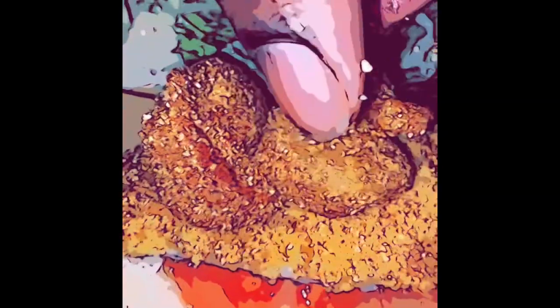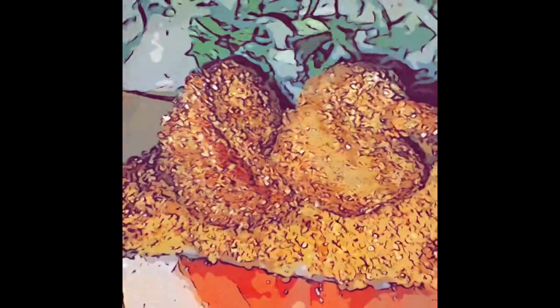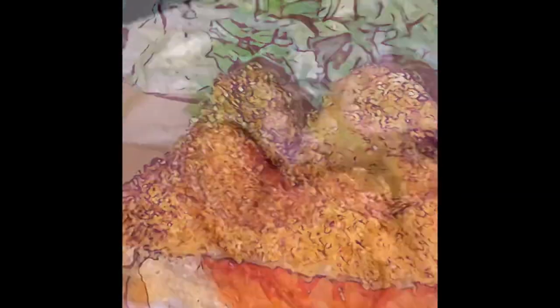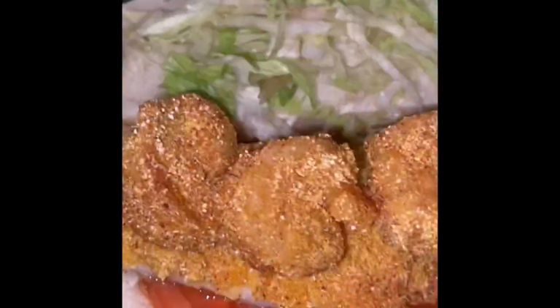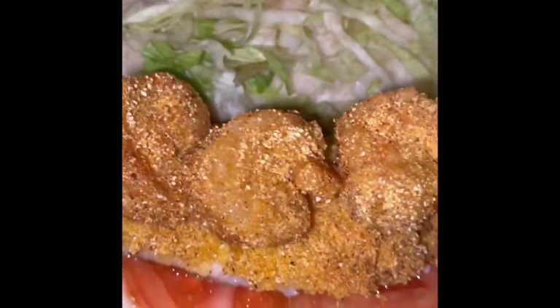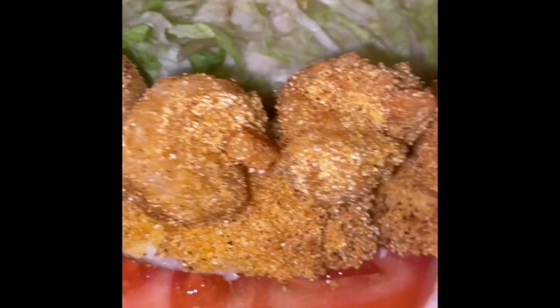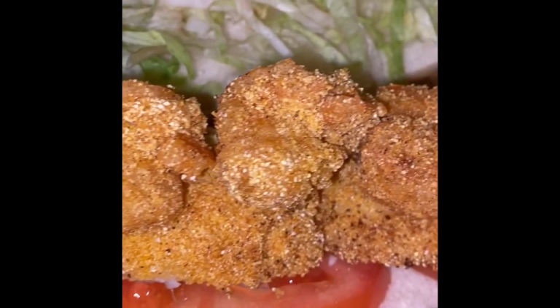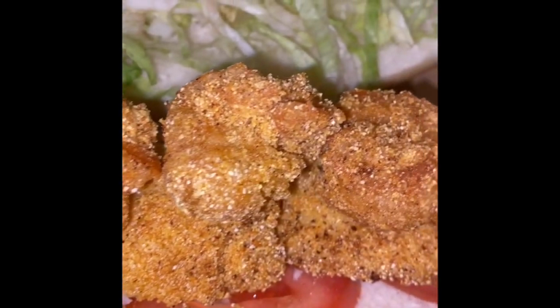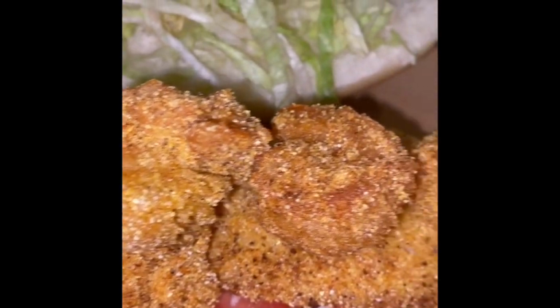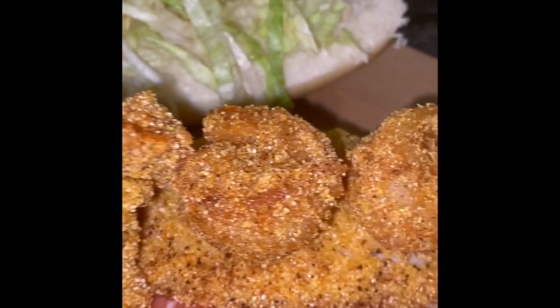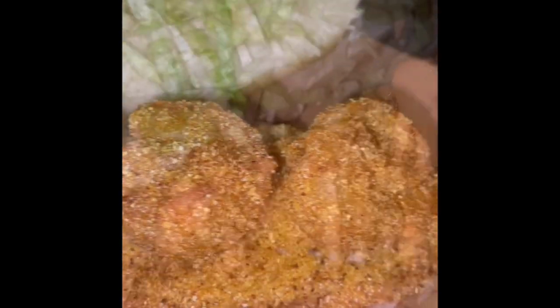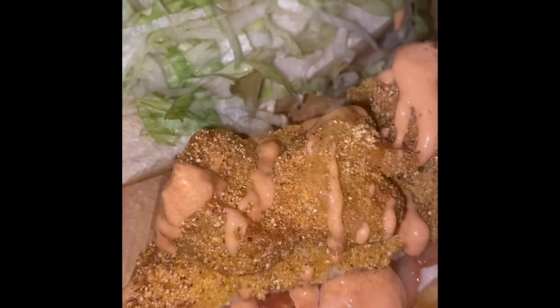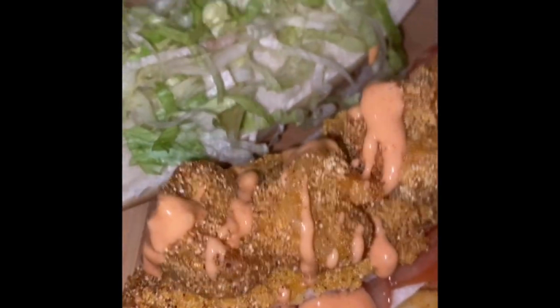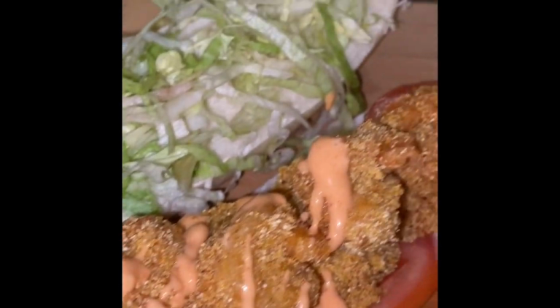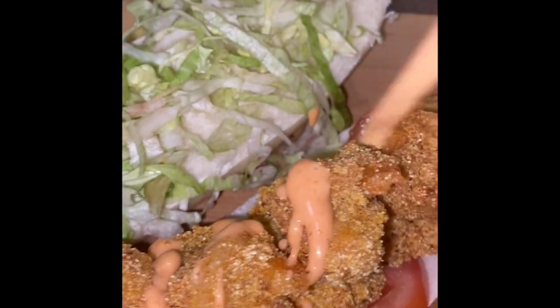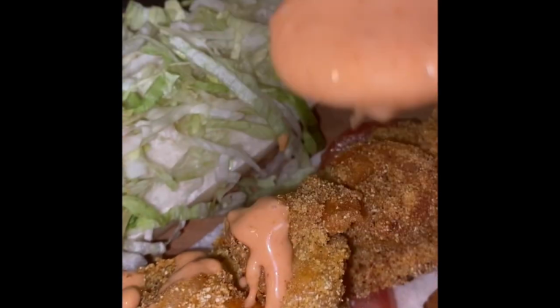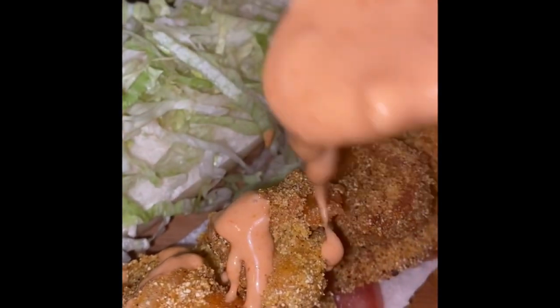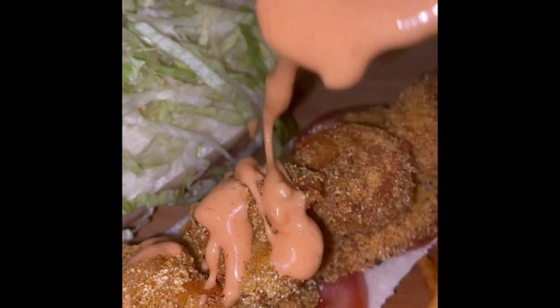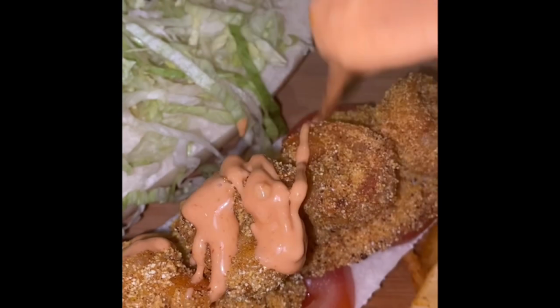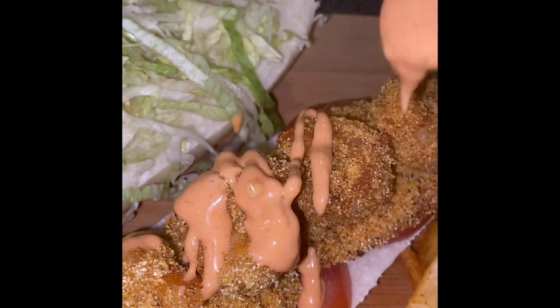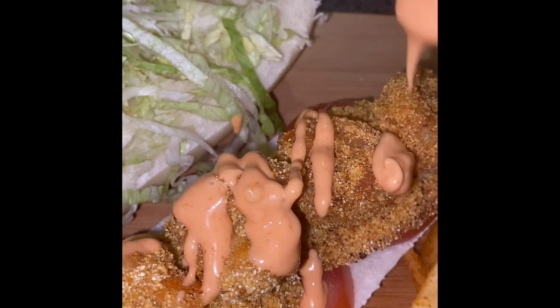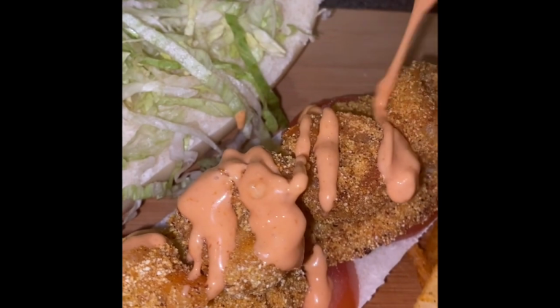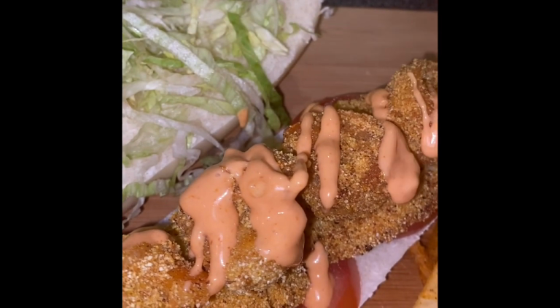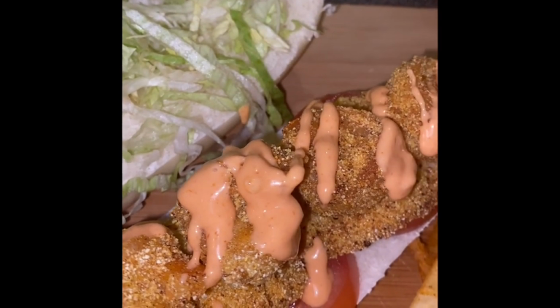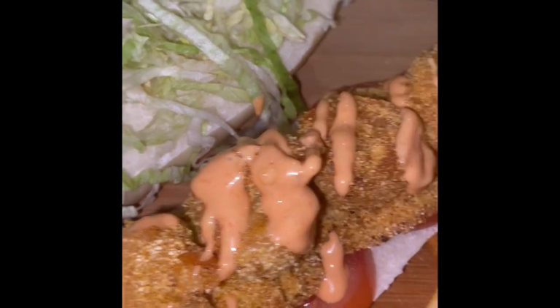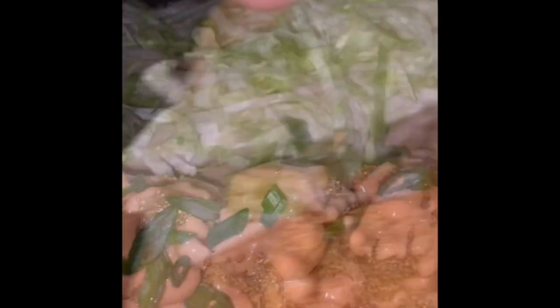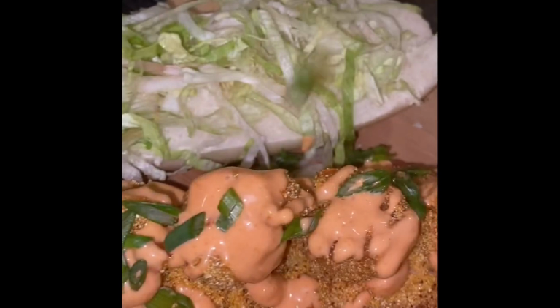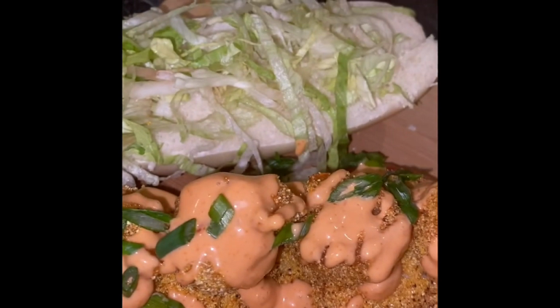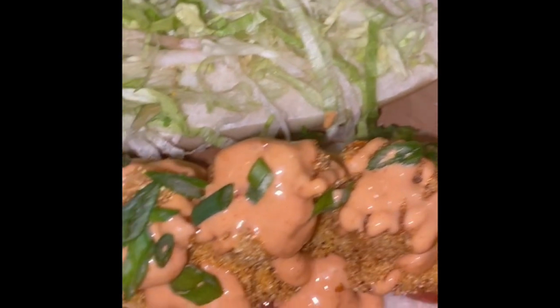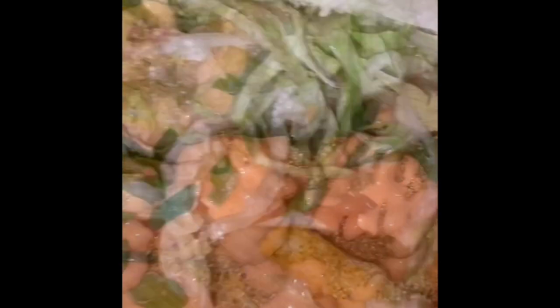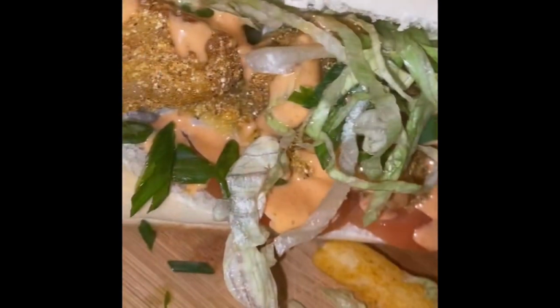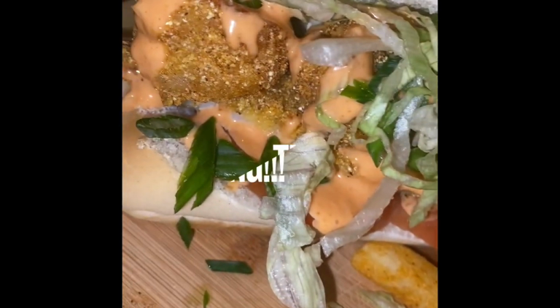Yes, y'all! Thank you so much for tuning into my channel. Just something short, quick, simple, and easy to make. Hope you guys are safe and doing well. Remember, slow and steady wins the race, my baby. Until next time, my creators.